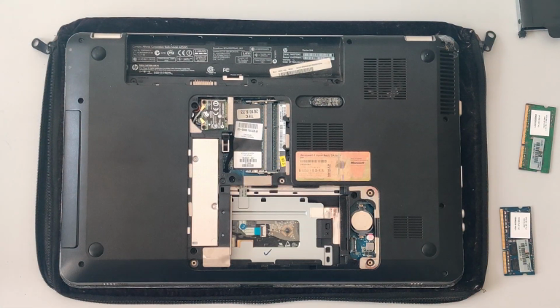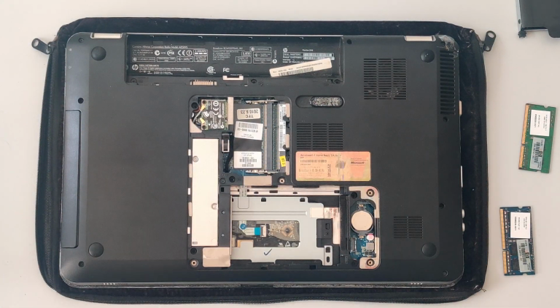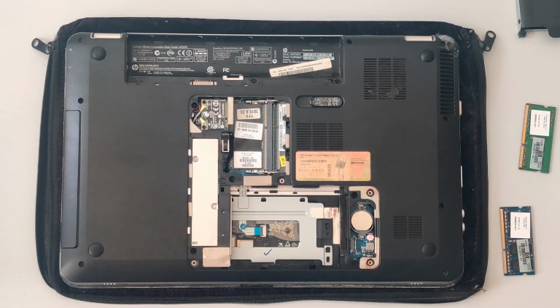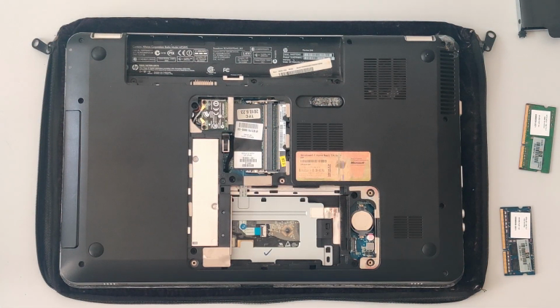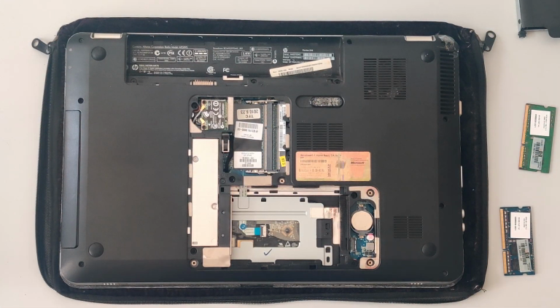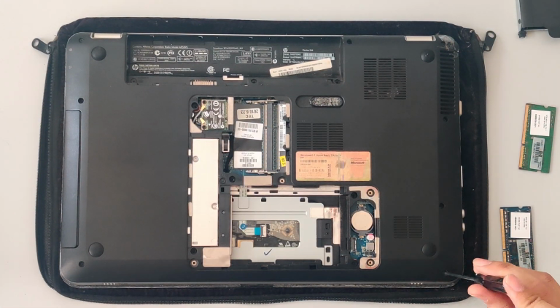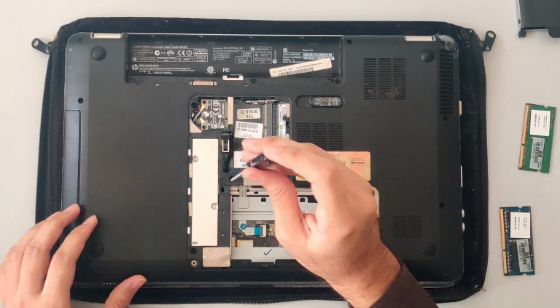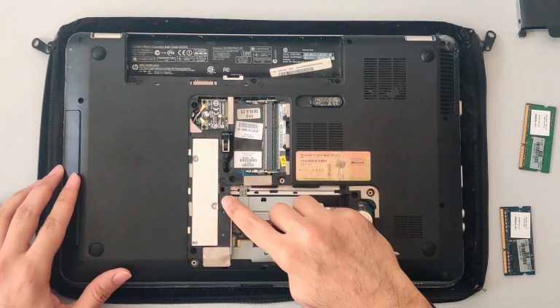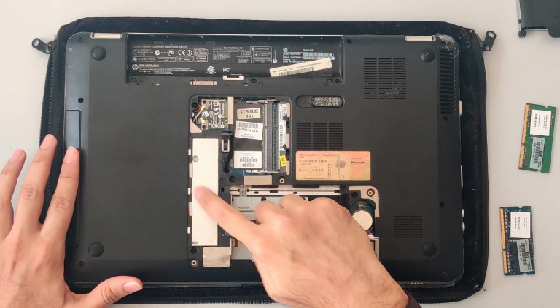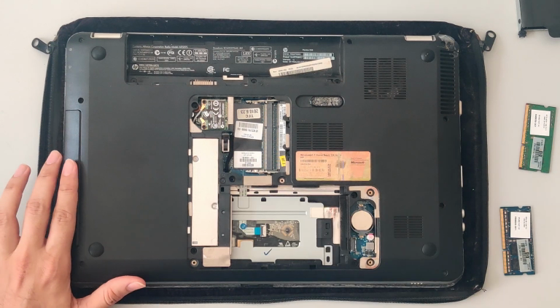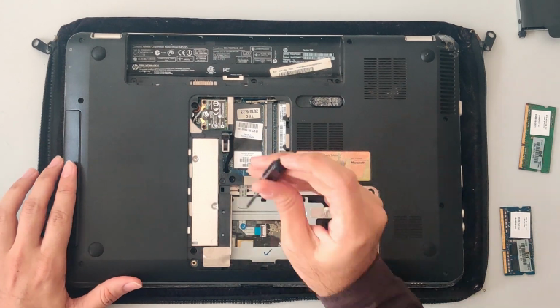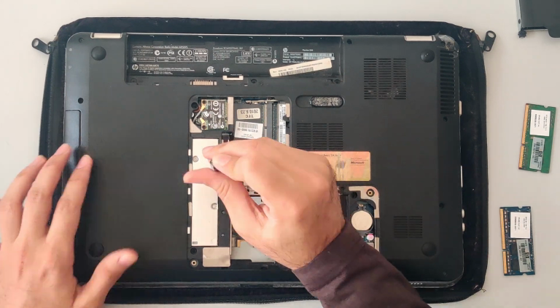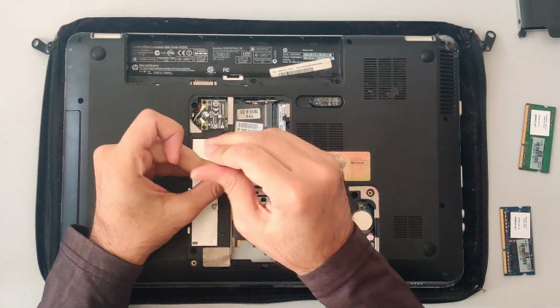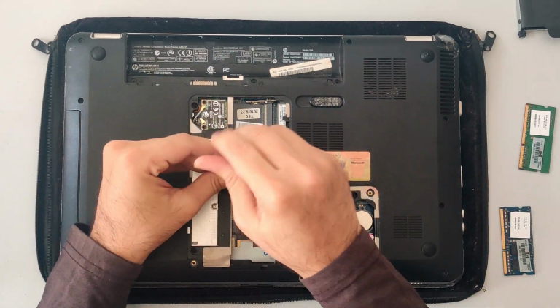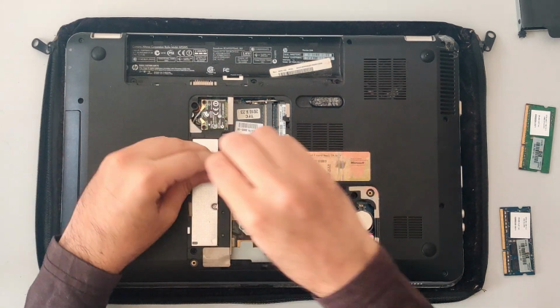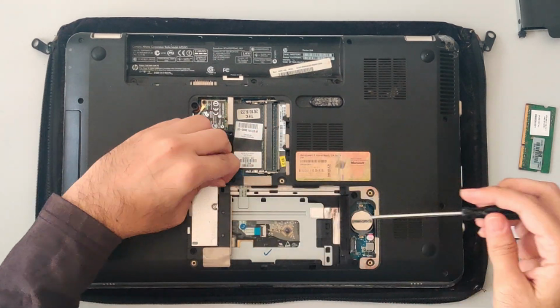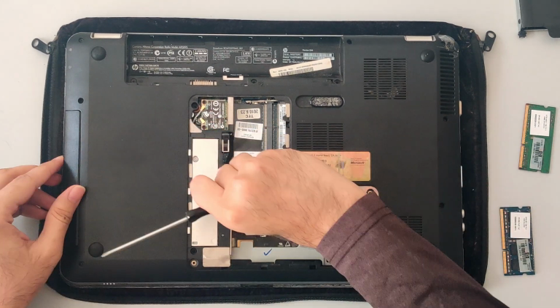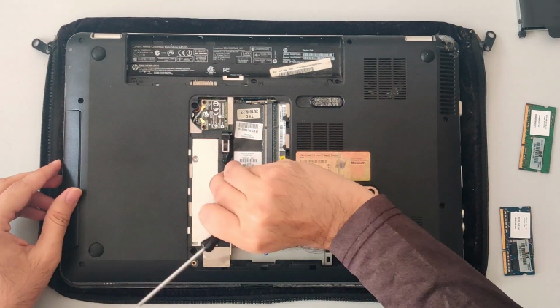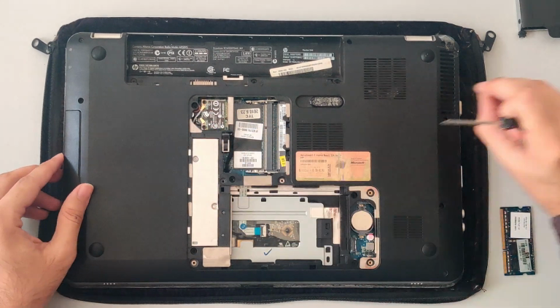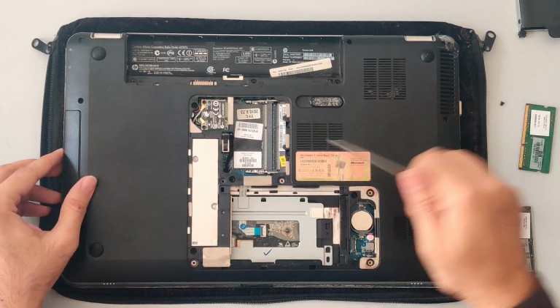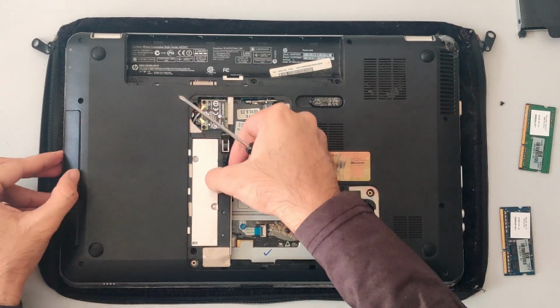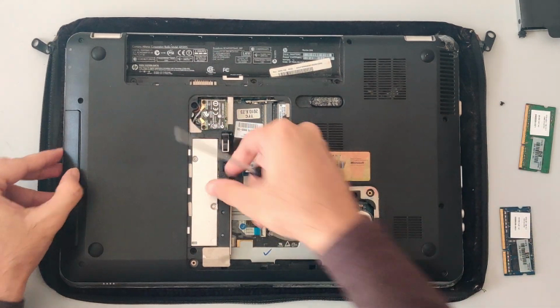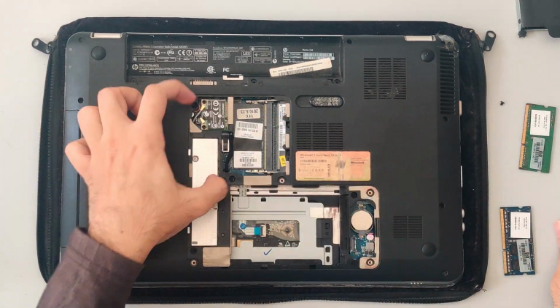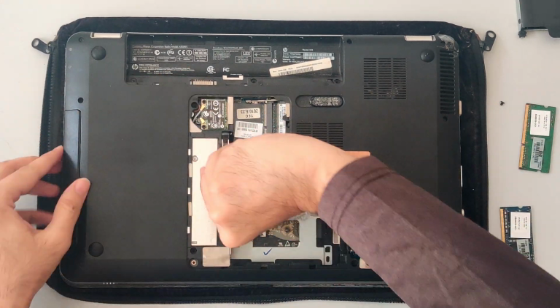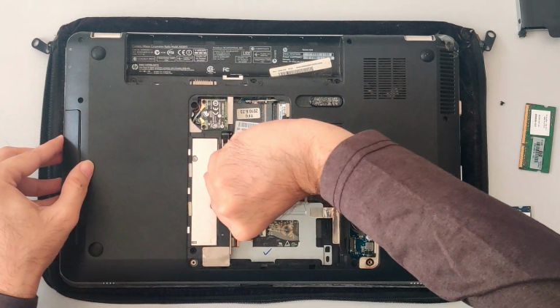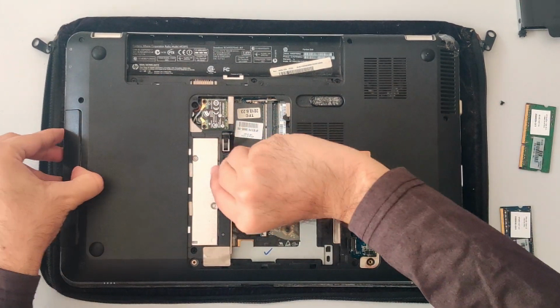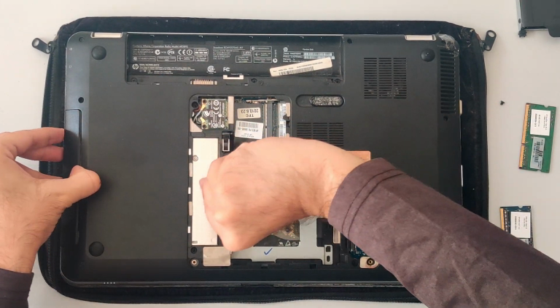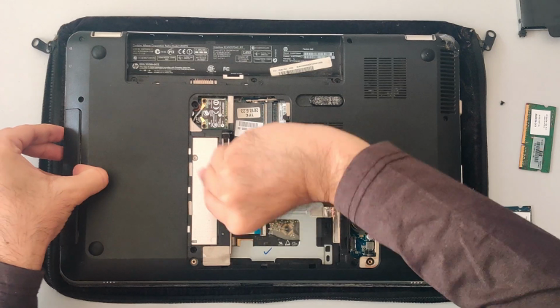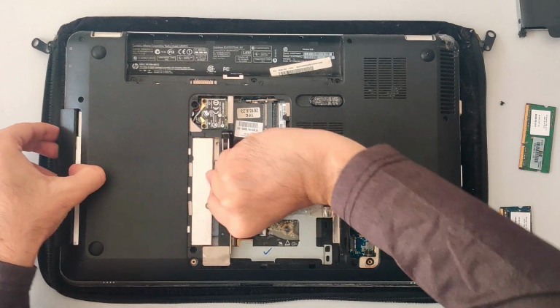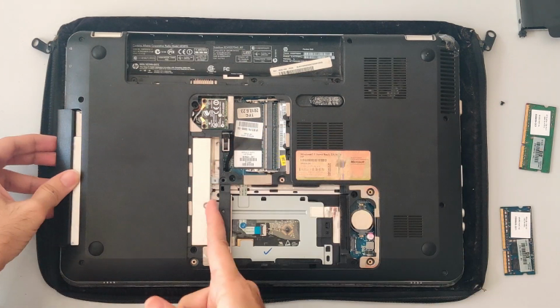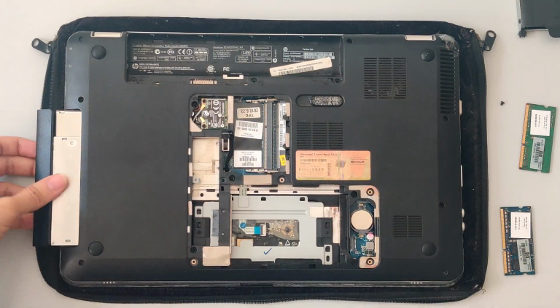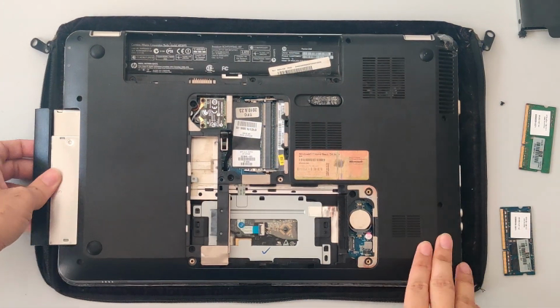Next, let's remove the optical drive, which shouldn't have any kind of wires connected to it. Just unscrew and you should be able to pull it out just like that.